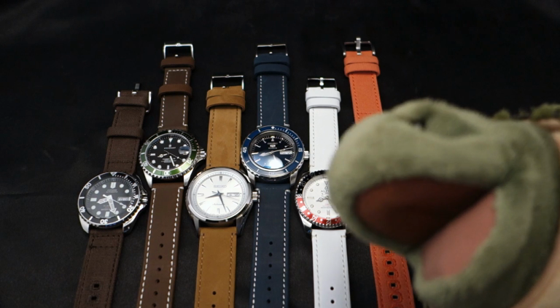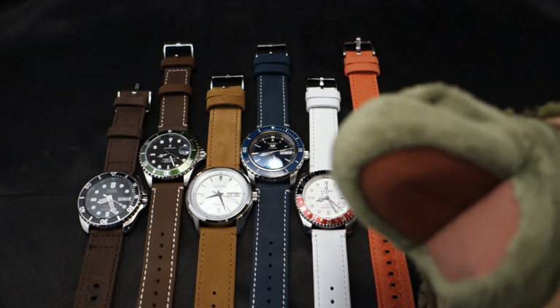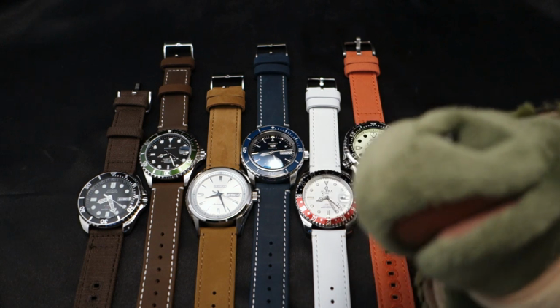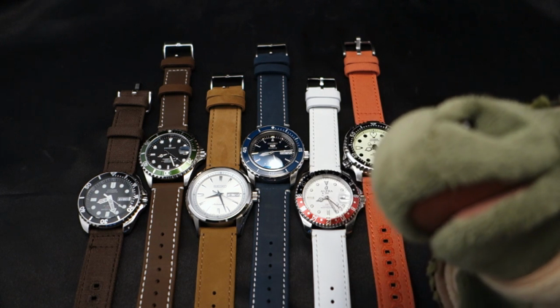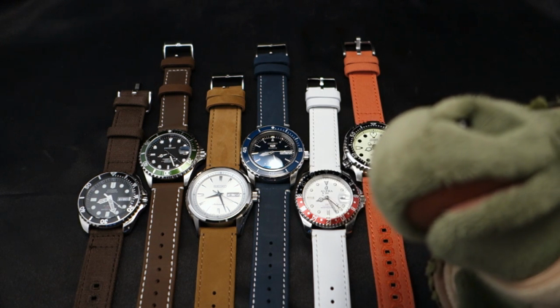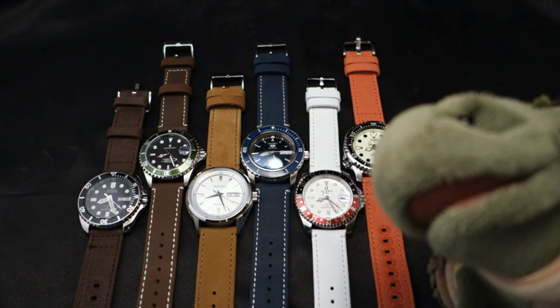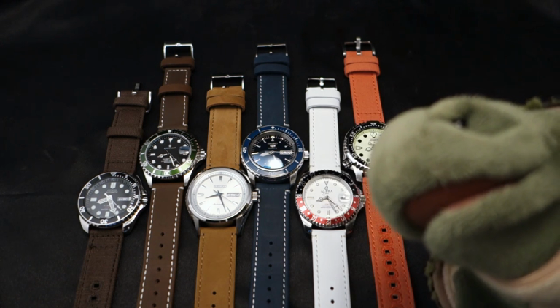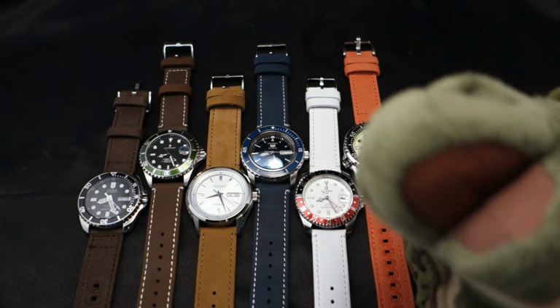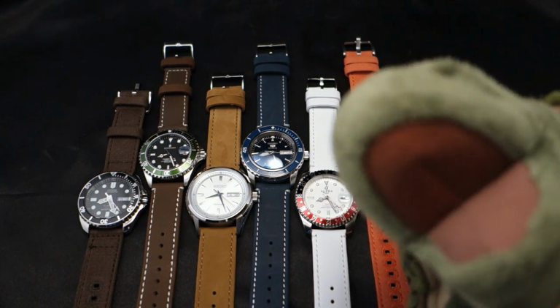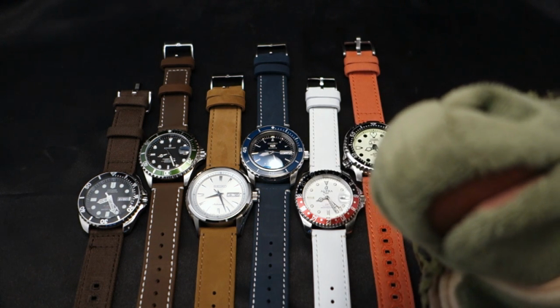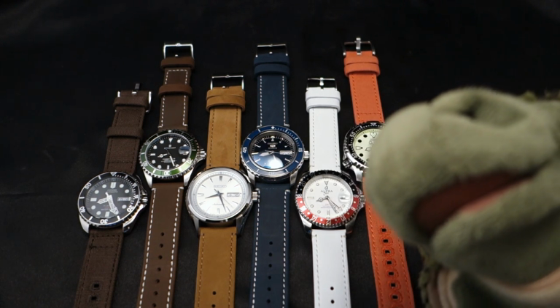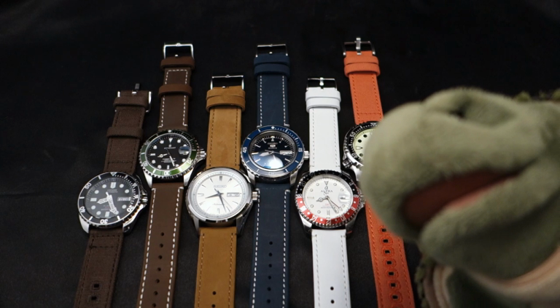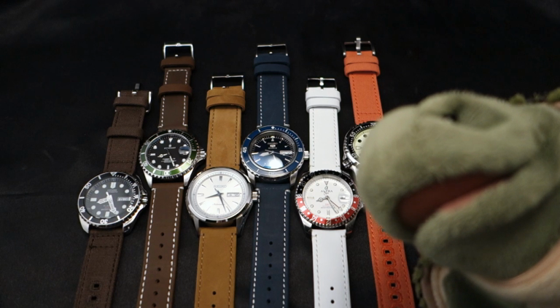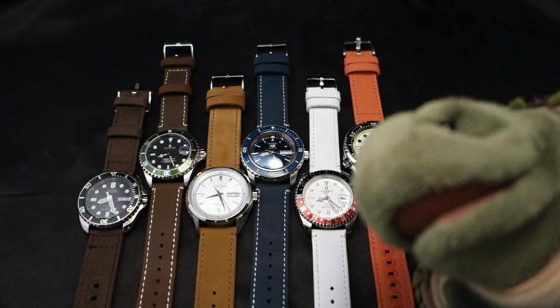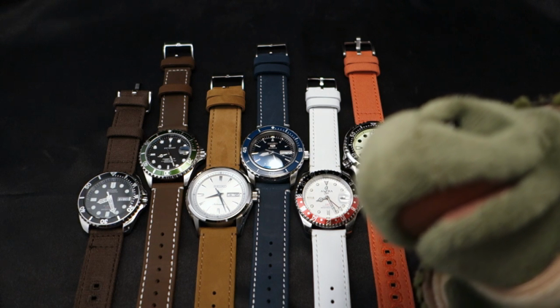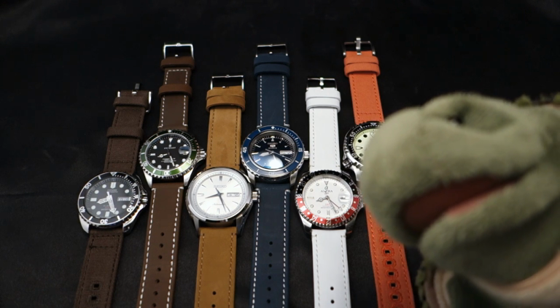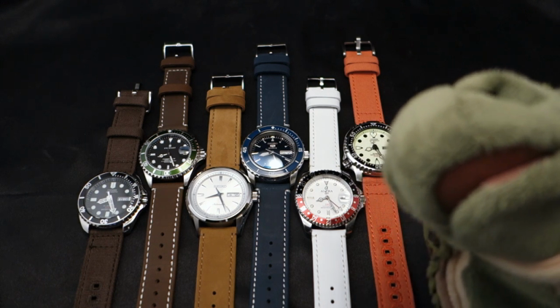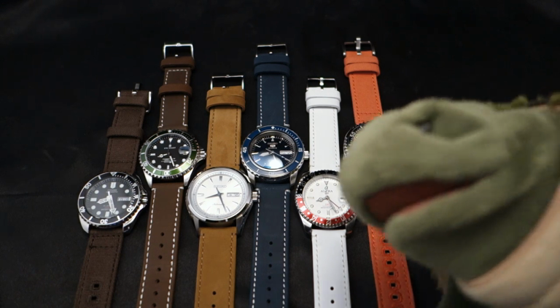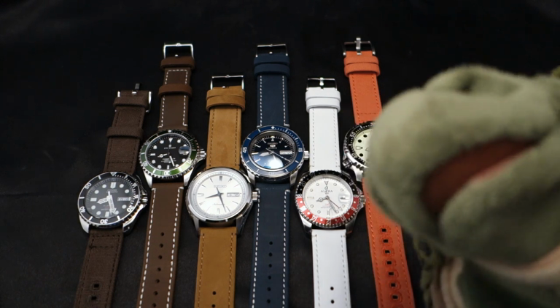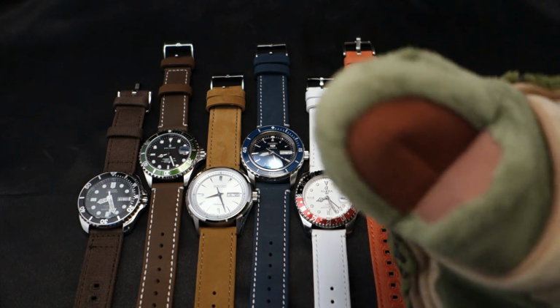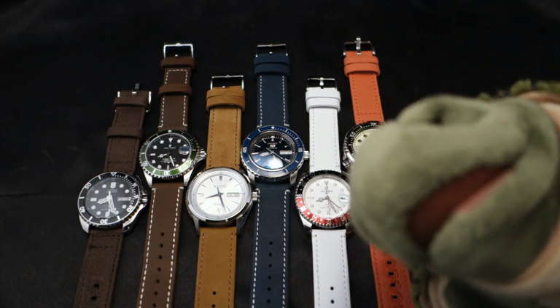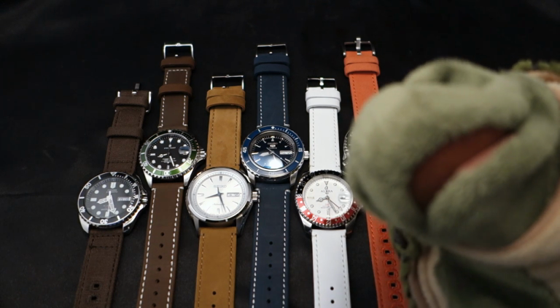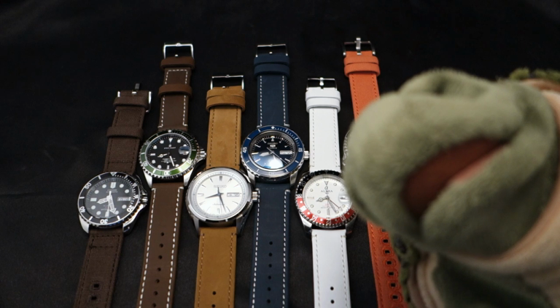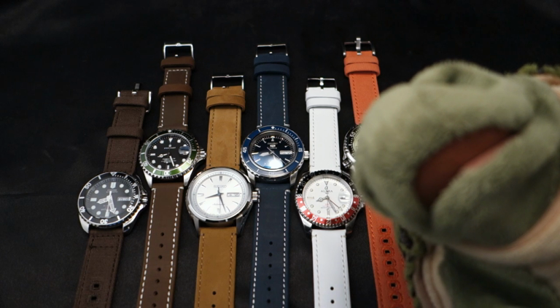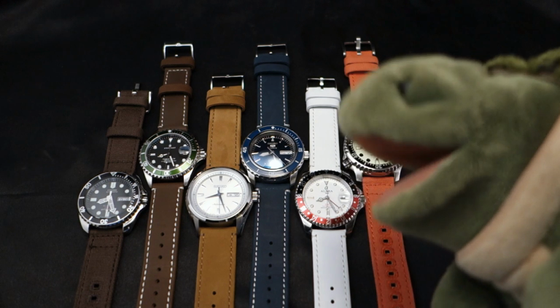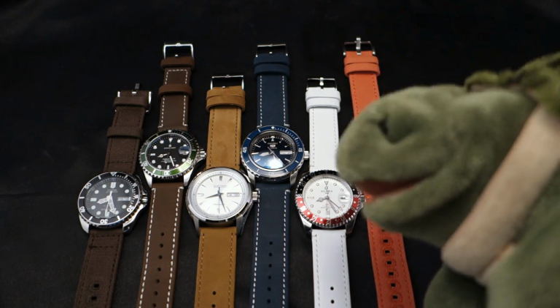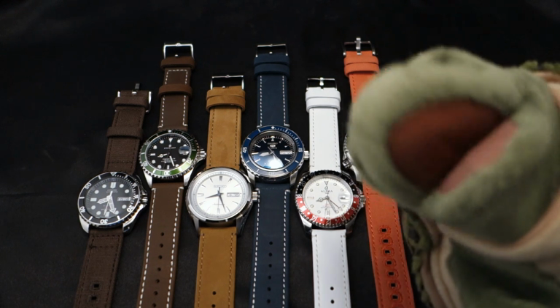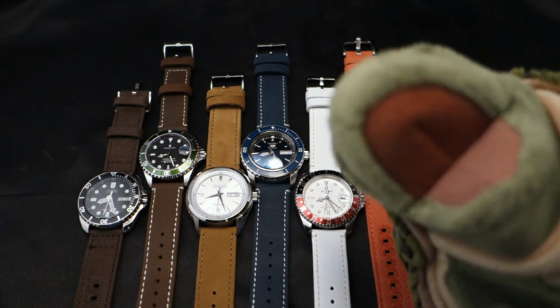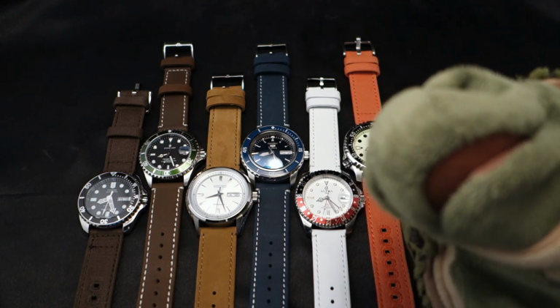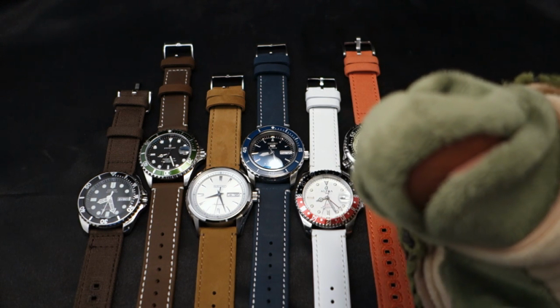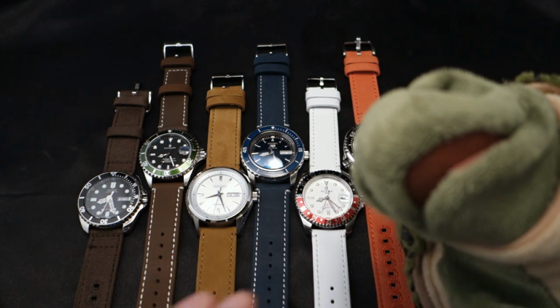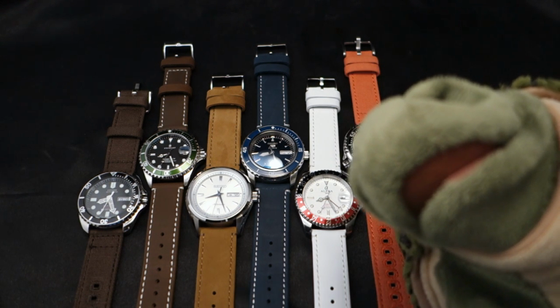We may have a problem. Have you seen Ted lately? No, I haven't seen Ted lately. He's been gone for like five days. I don't know where he is, I'm getting kind of worried. Don't worry about it — he usually goes off on his own little adventures, lays an egg or whatever. He's fine.